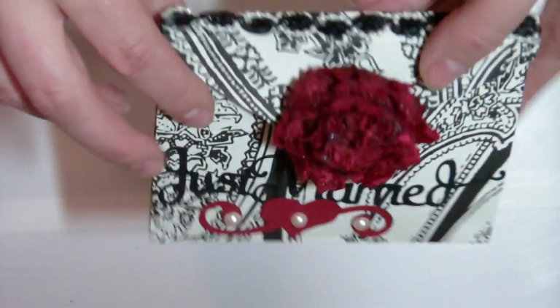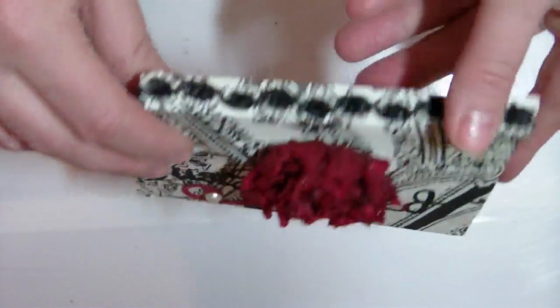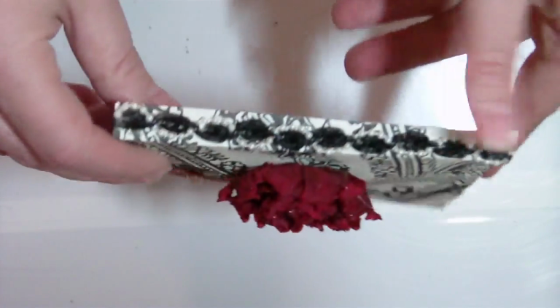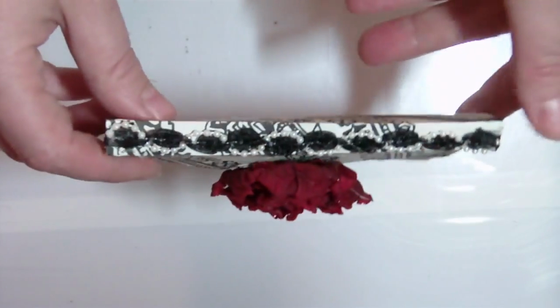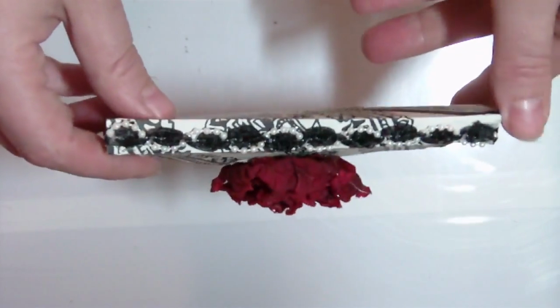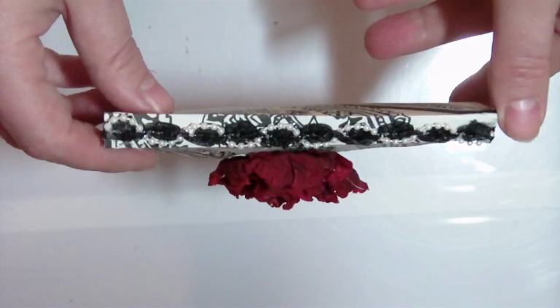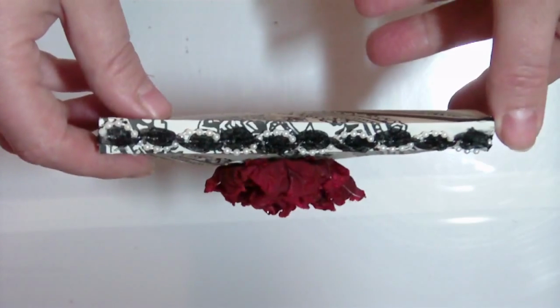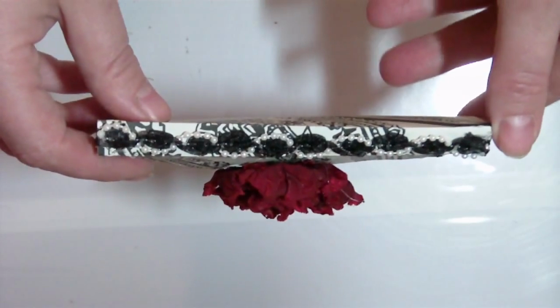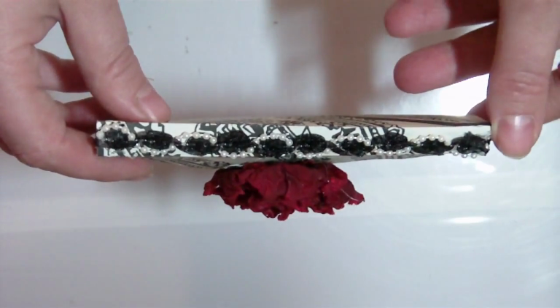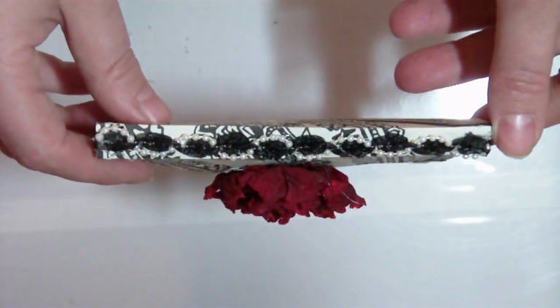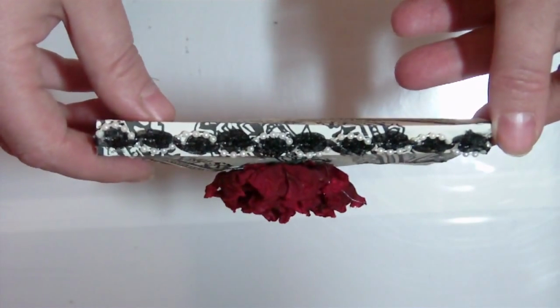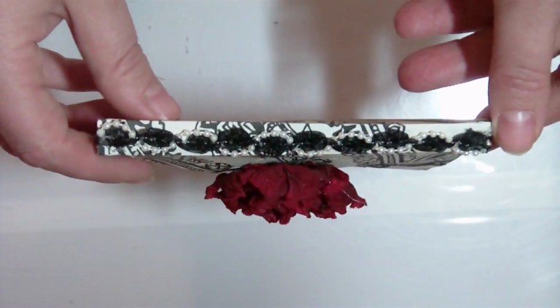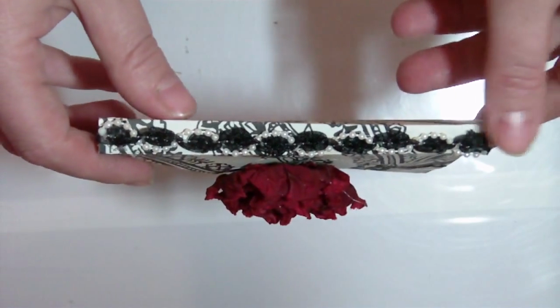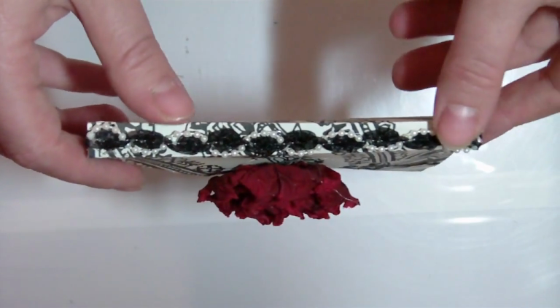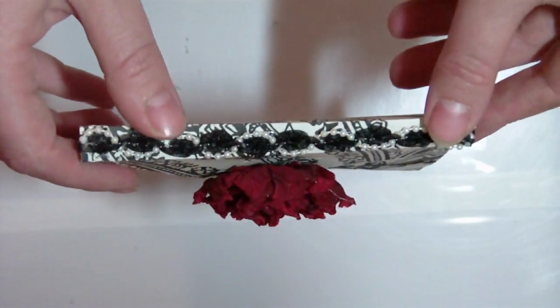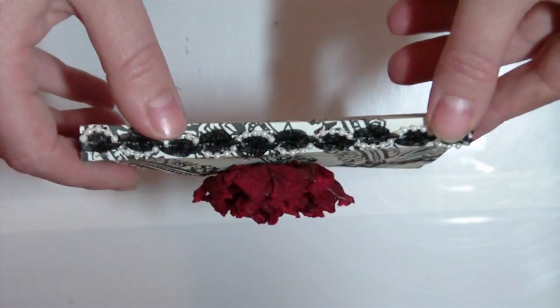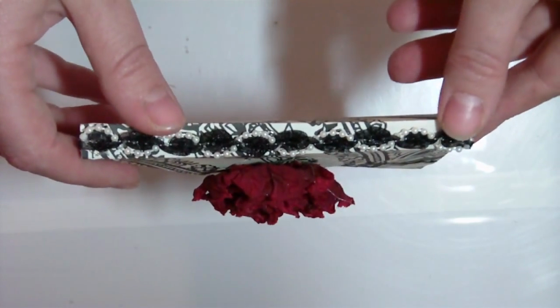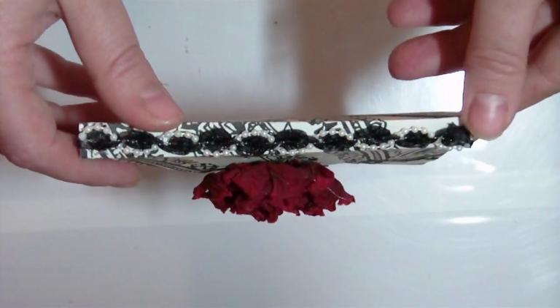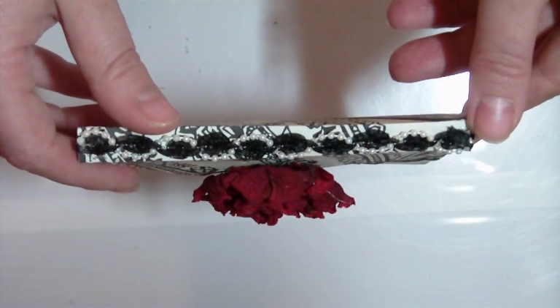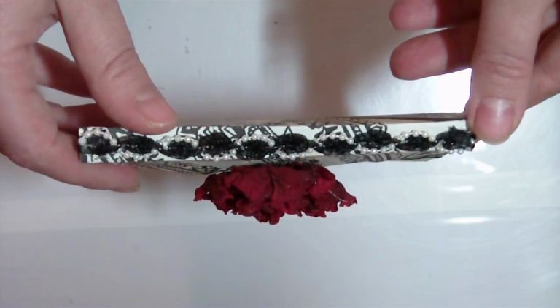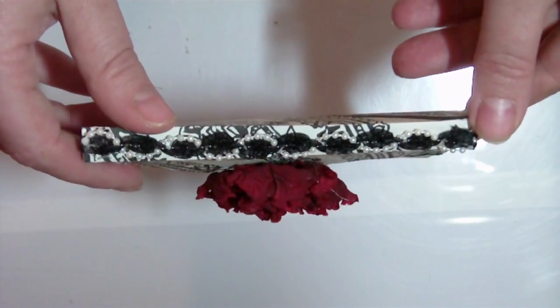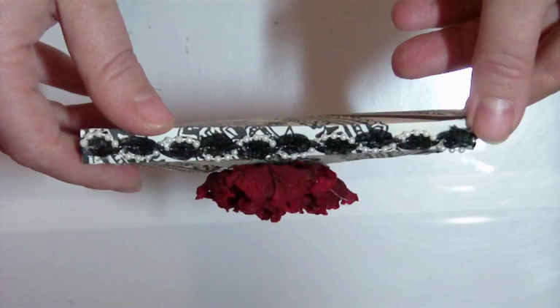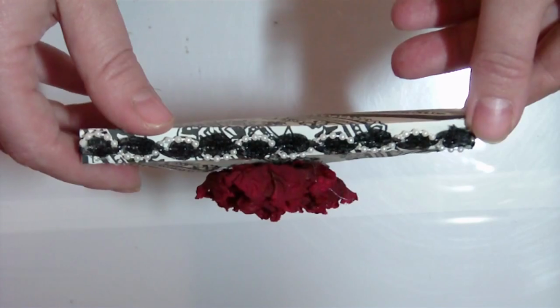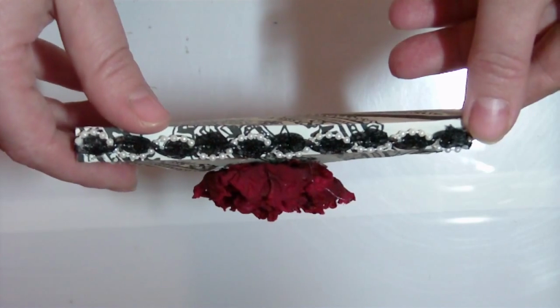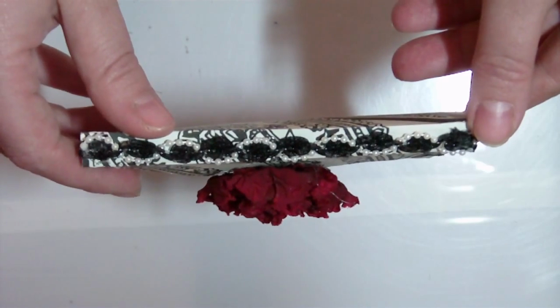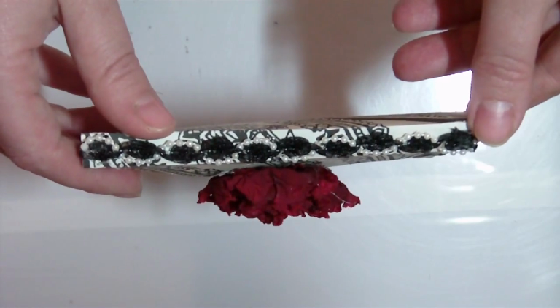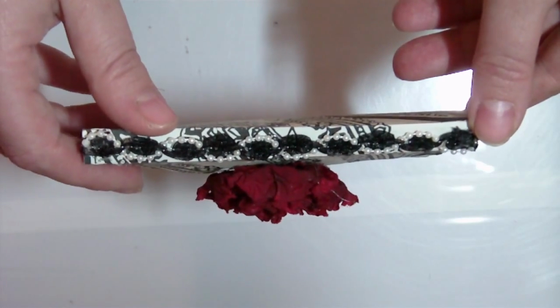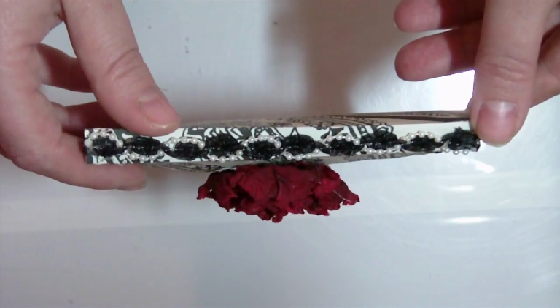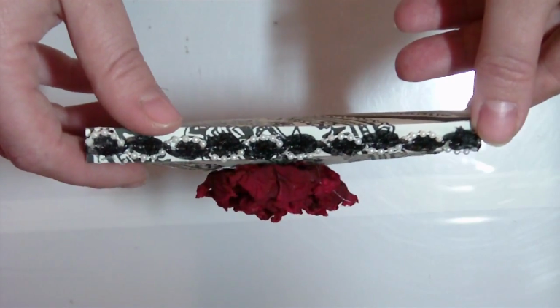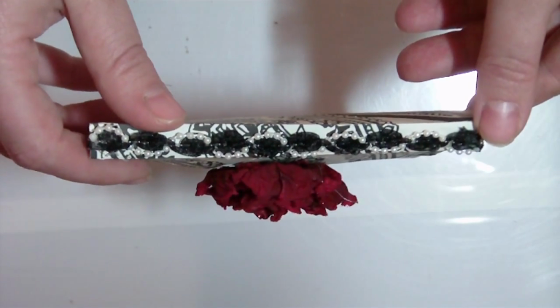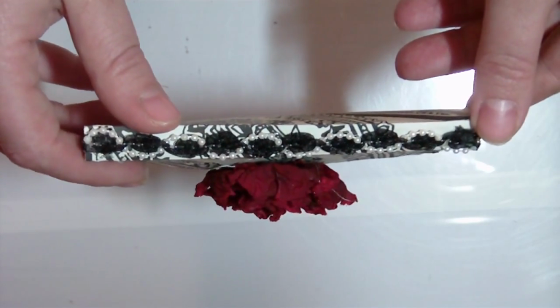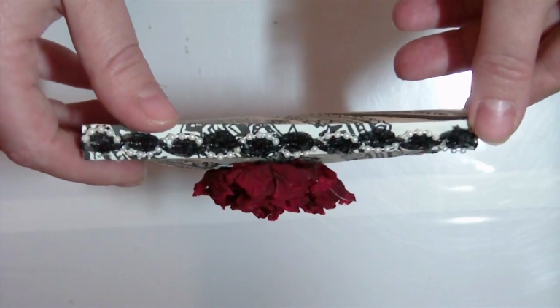On the top of the card is a beautiful satin ribbon and pearl trim that I bought at Hobby Lobby and this was sold on a spool for $1.99.